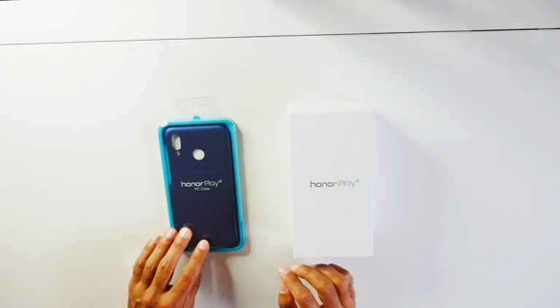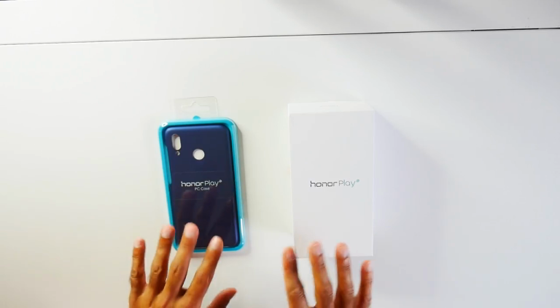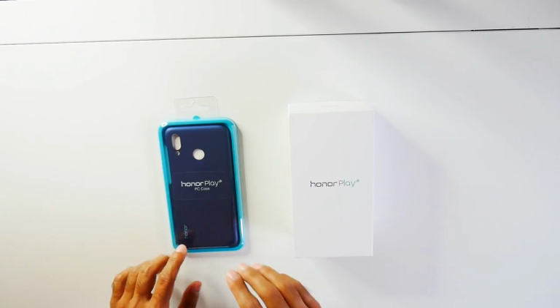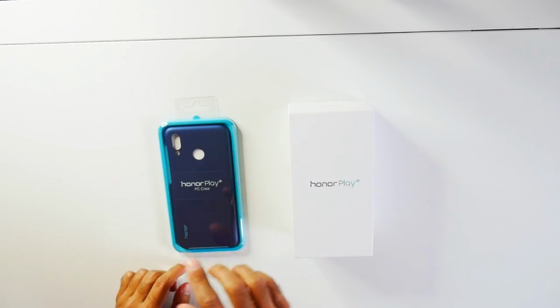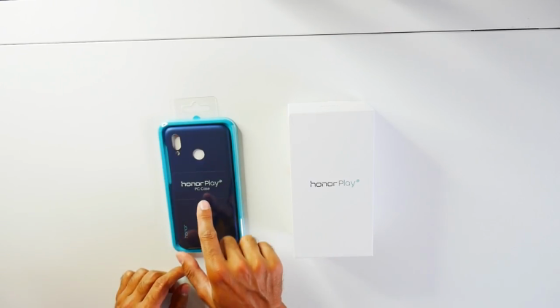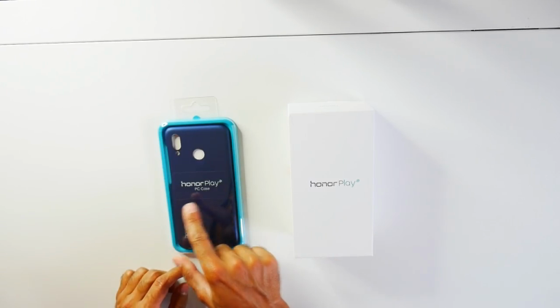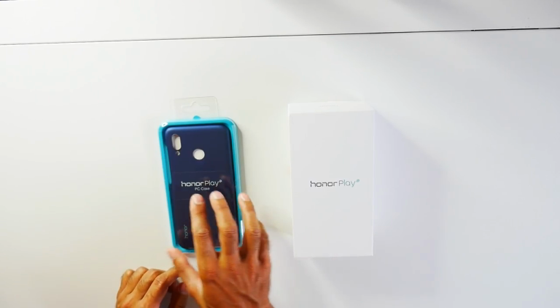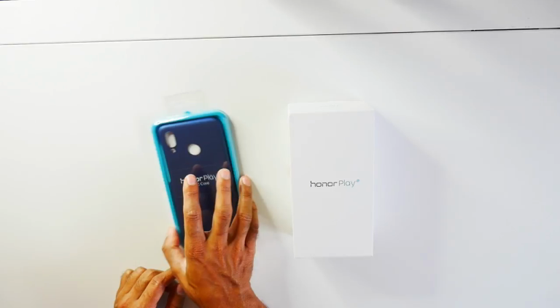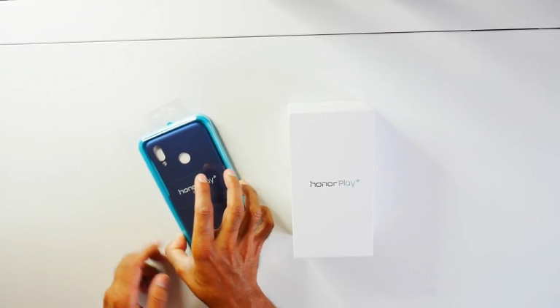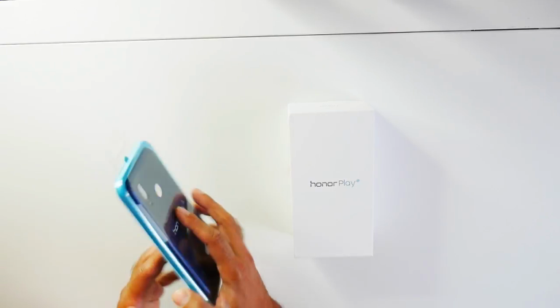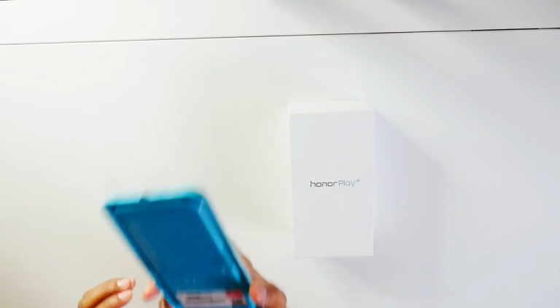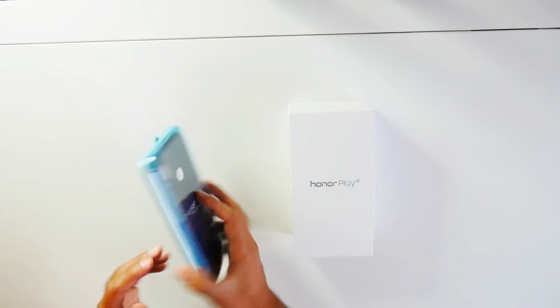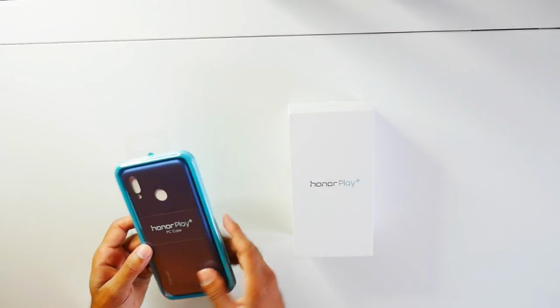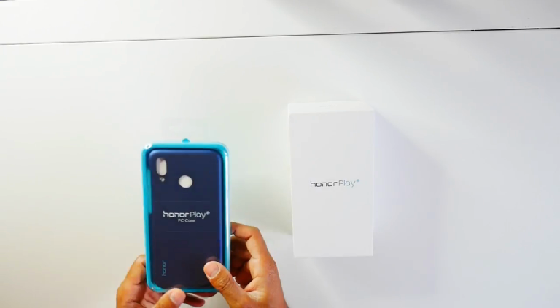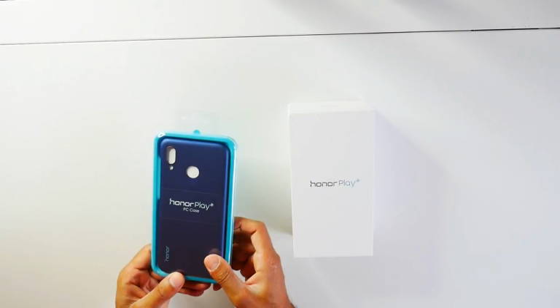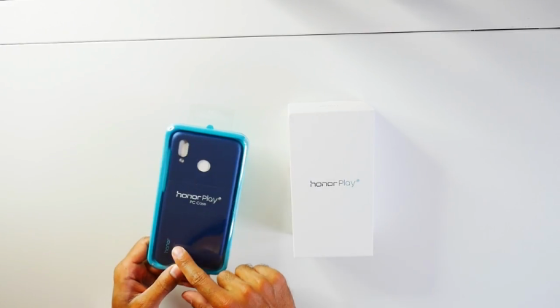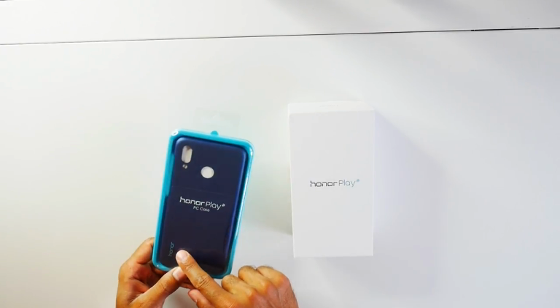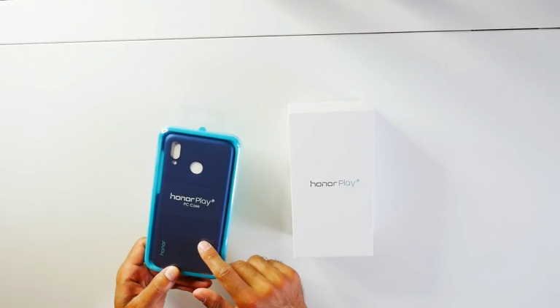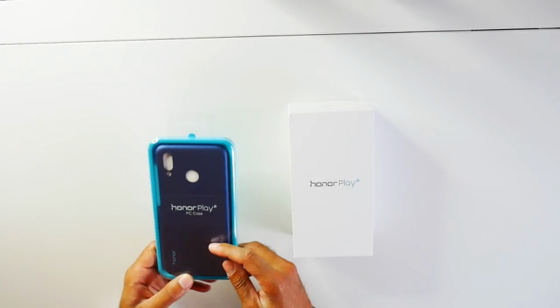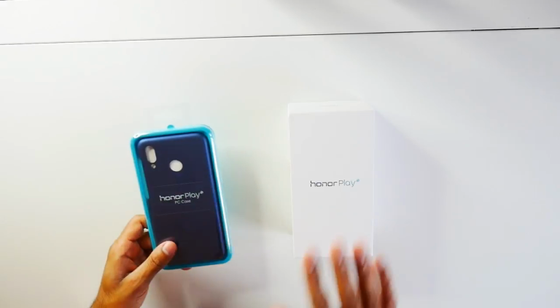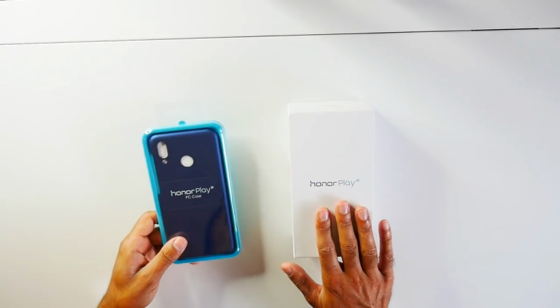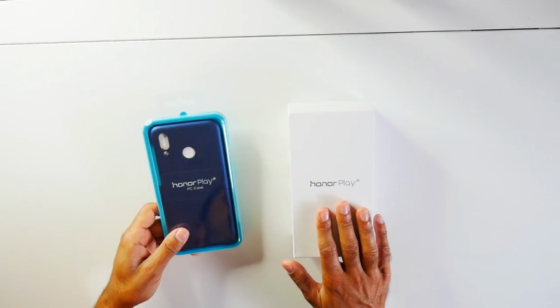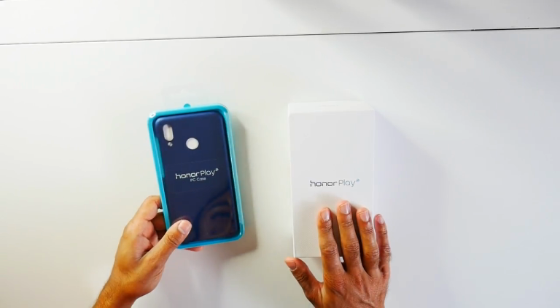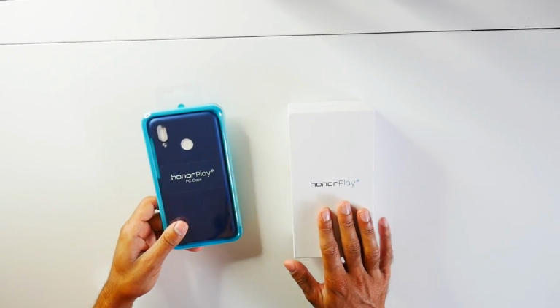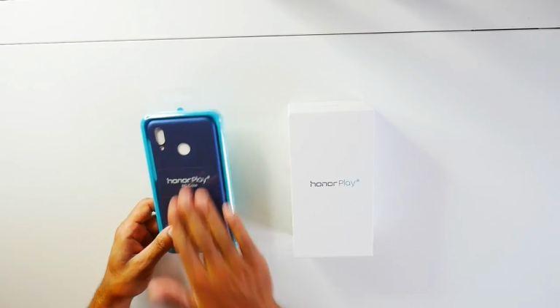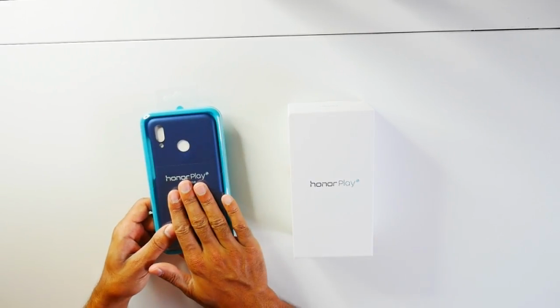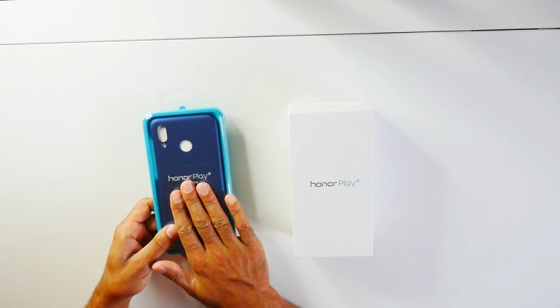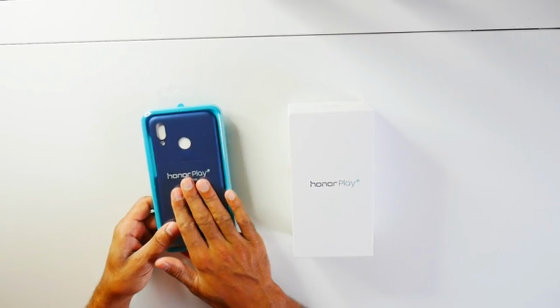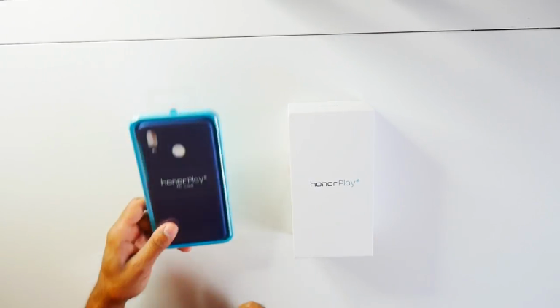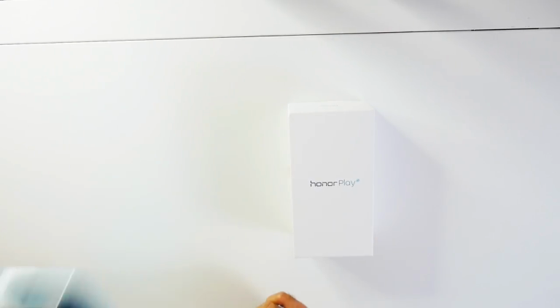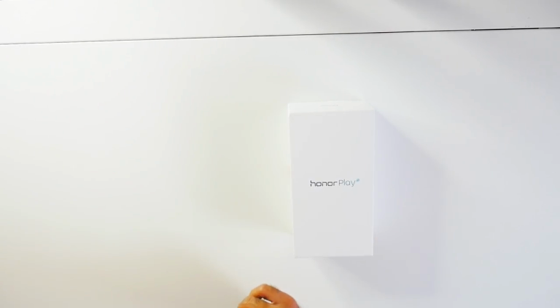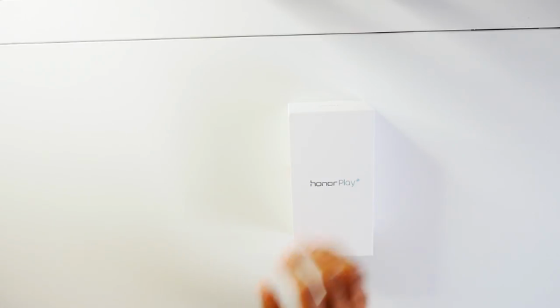Just before I start, I'd like to mention that Honor Play sent me this protective lightweight case for the phone, which I think is really good. It comes branded — it's navy blue, and the phone itself is navy blue as well. I'm going to be putting that on afterwards, so let's go ahead with the unboxing.